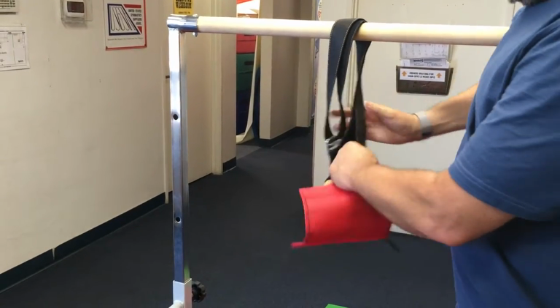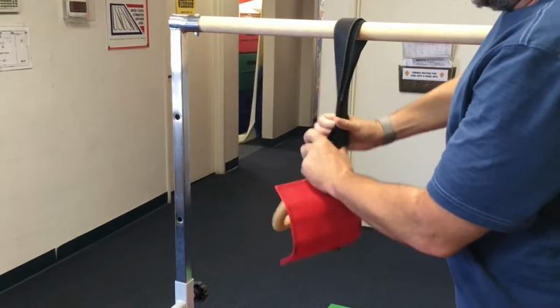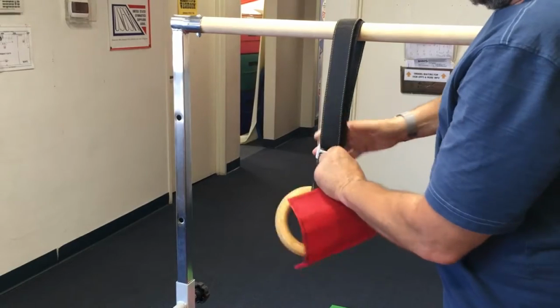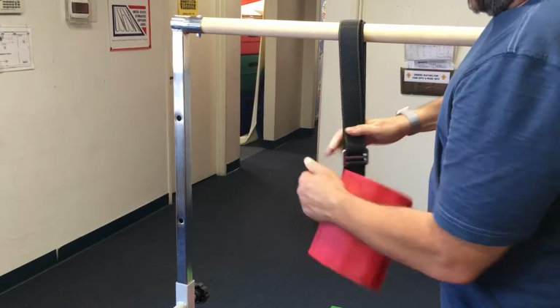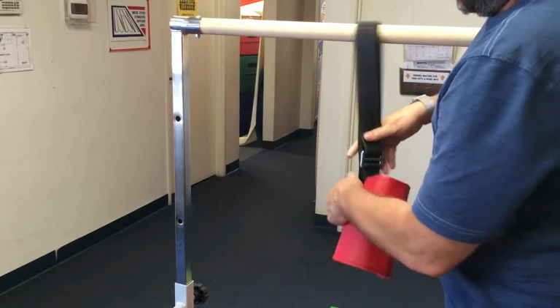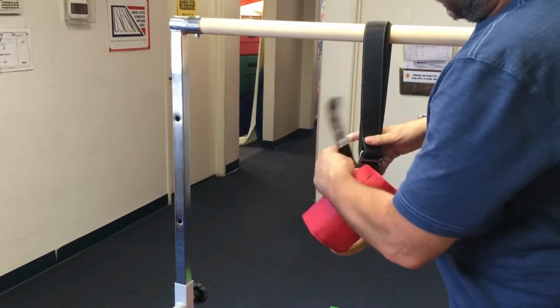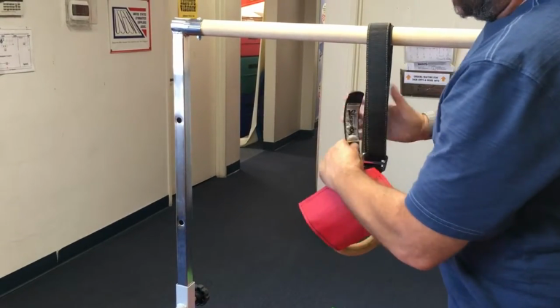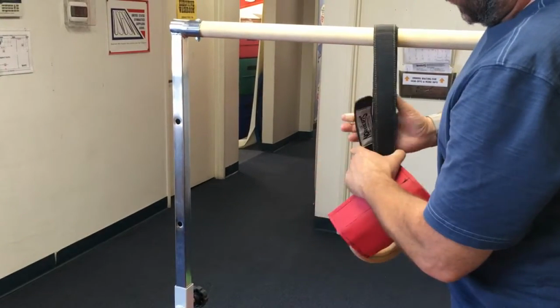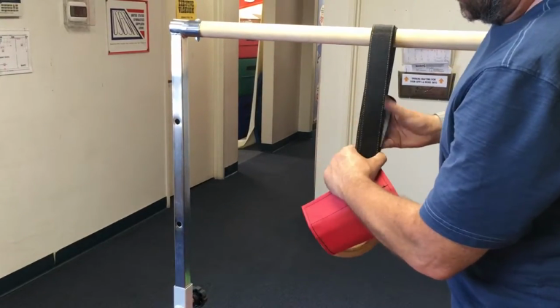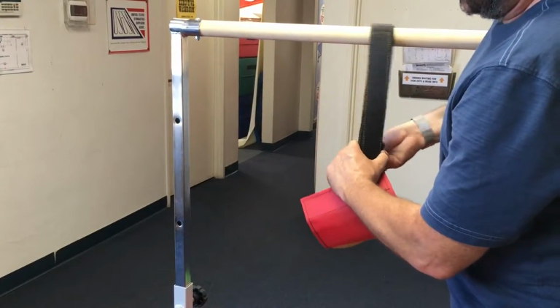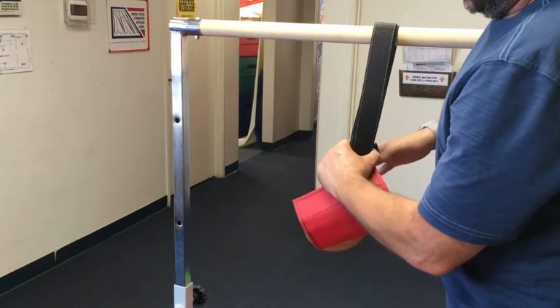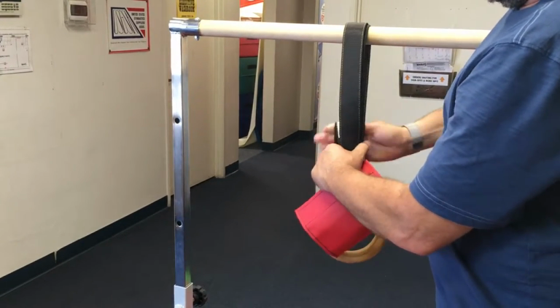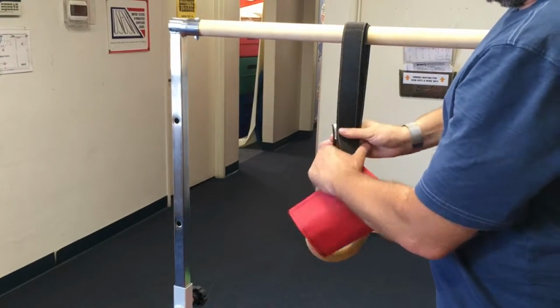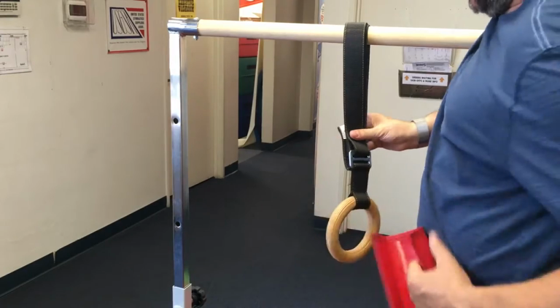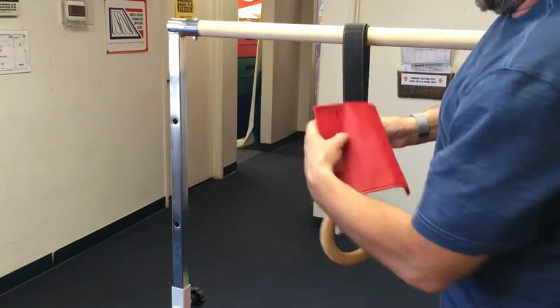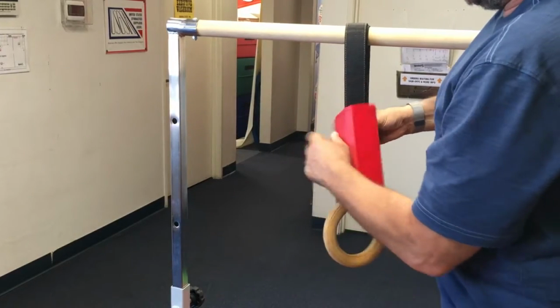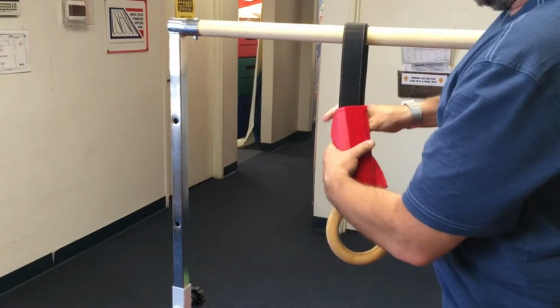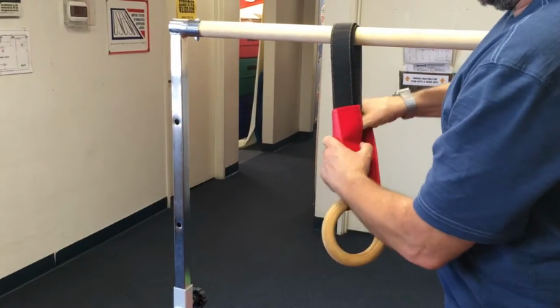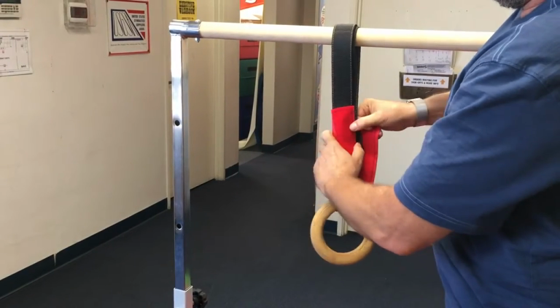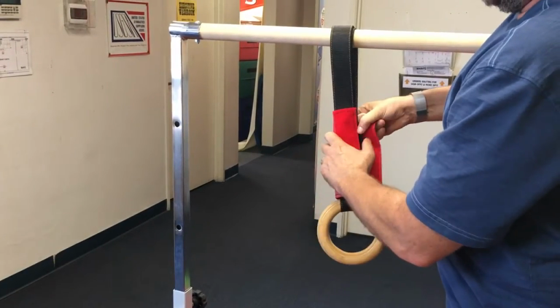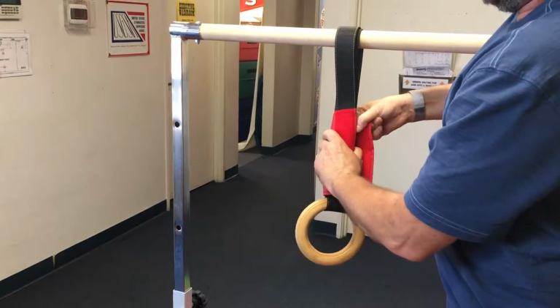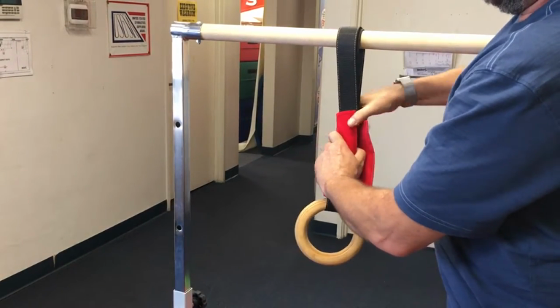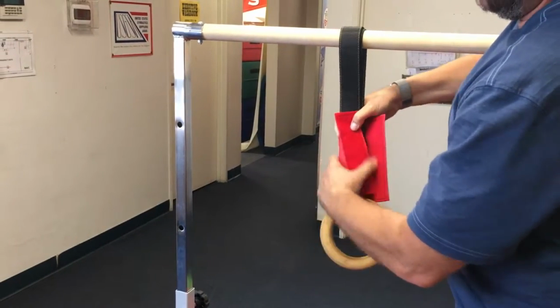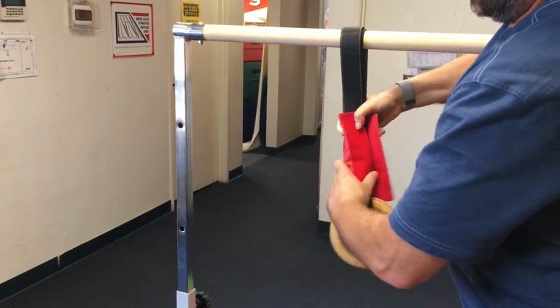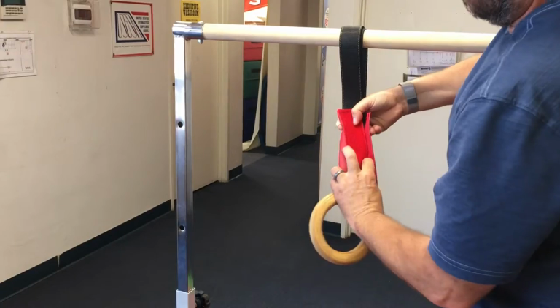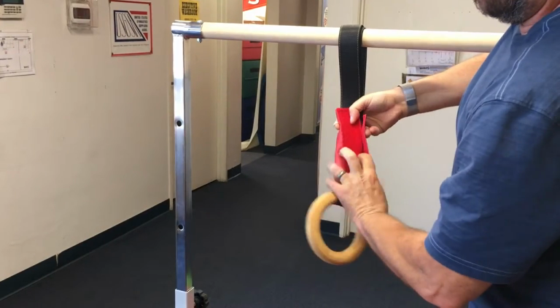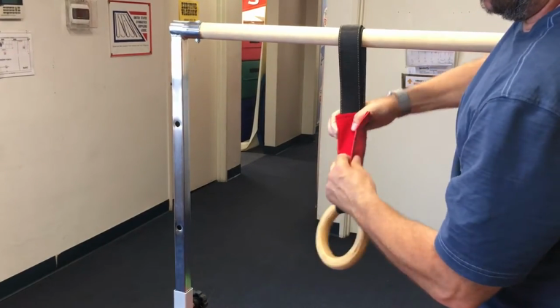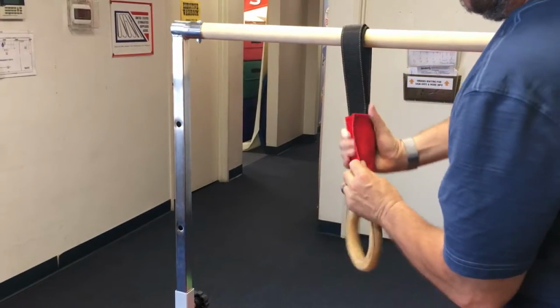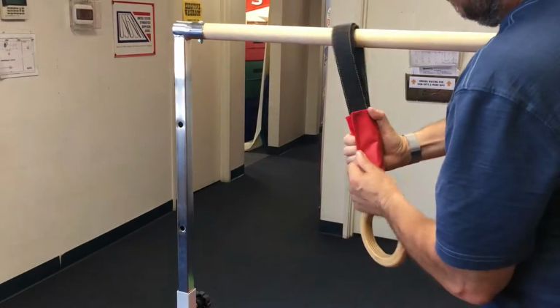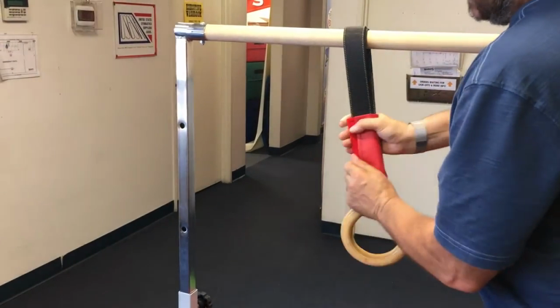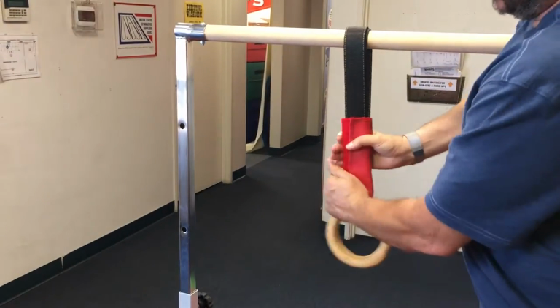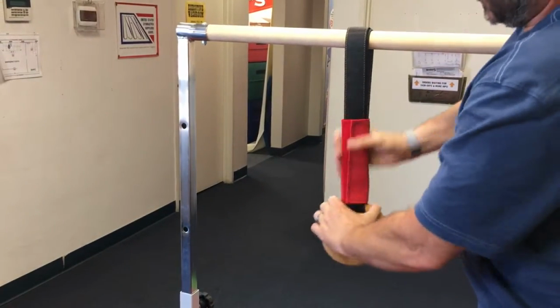Then all you have to do is fold this up a couple of times, put the red wrap around it, cover it, and you're all done.